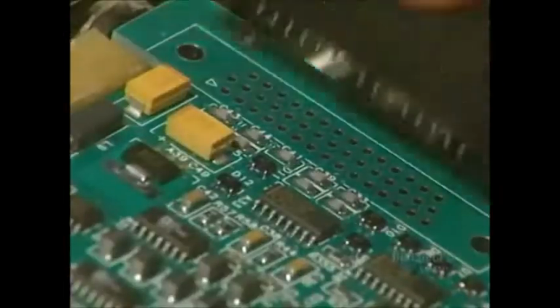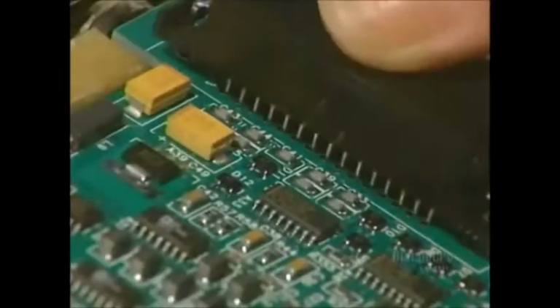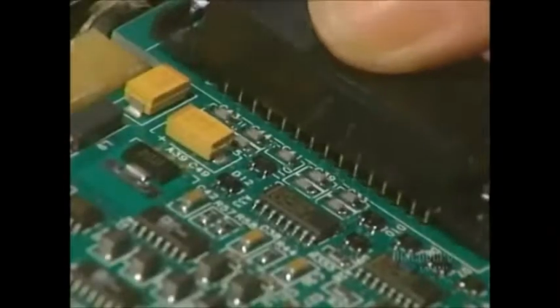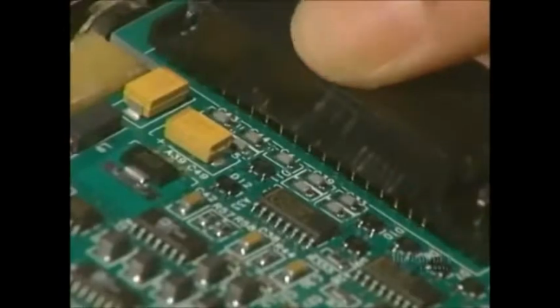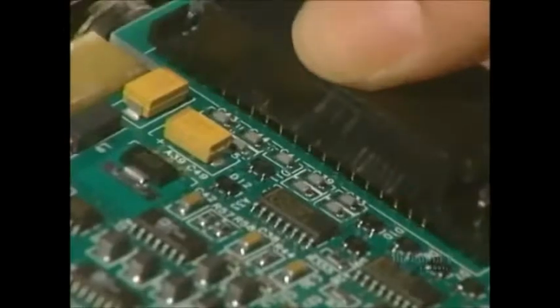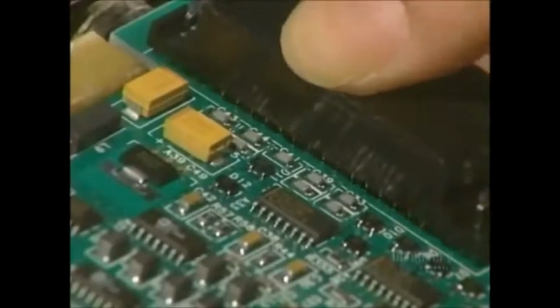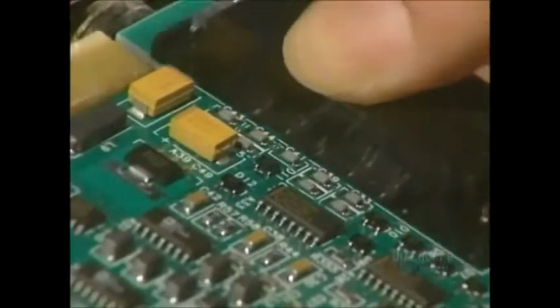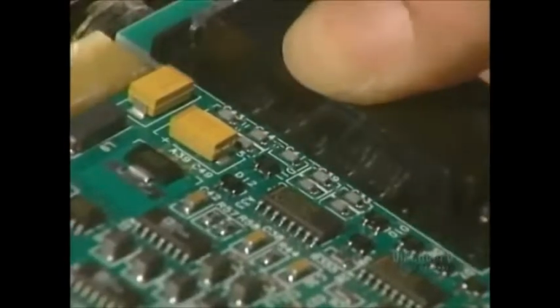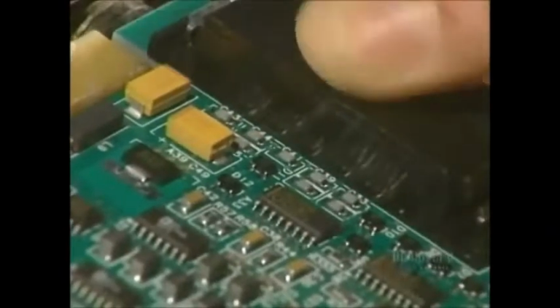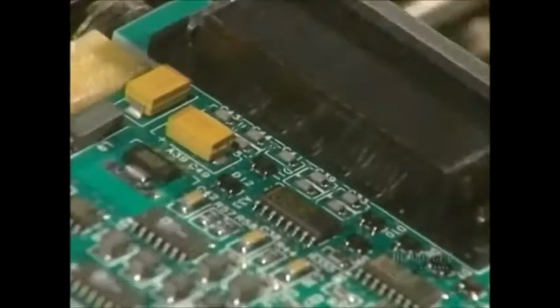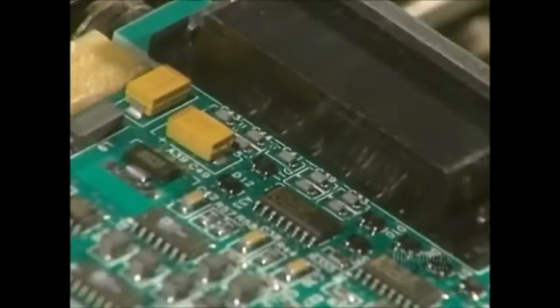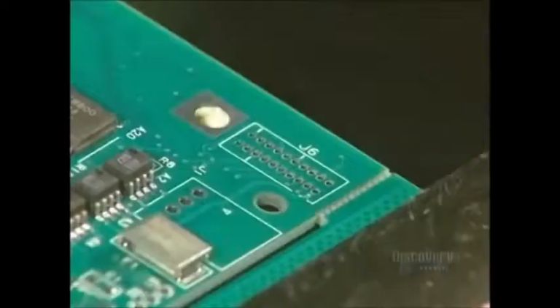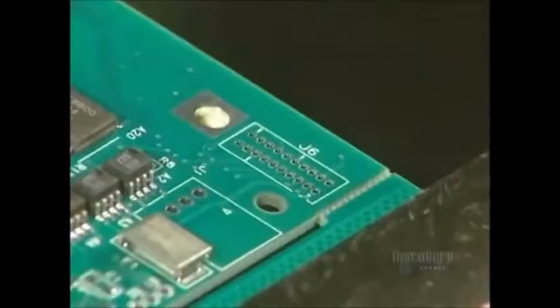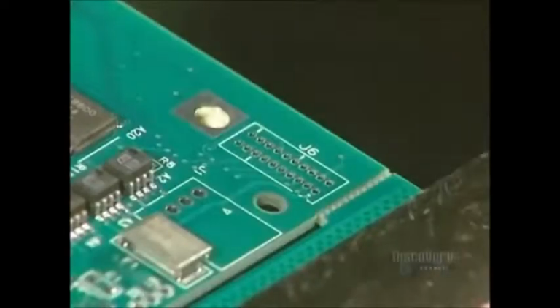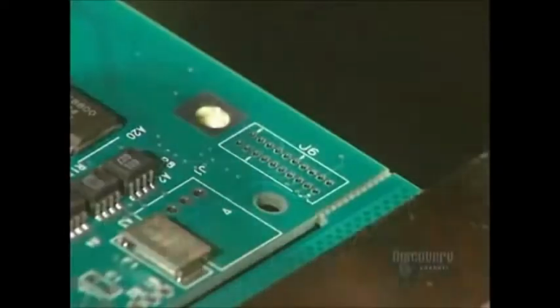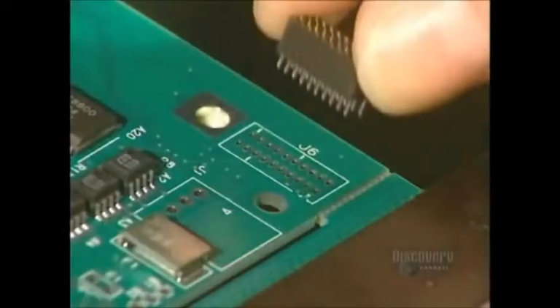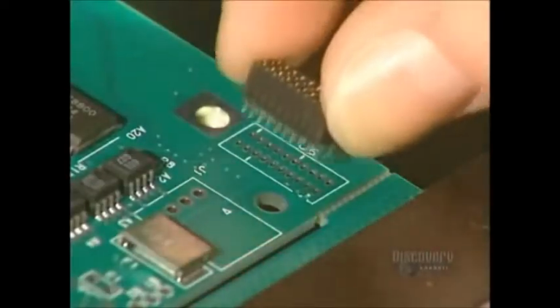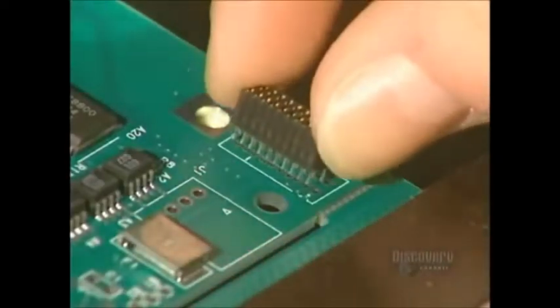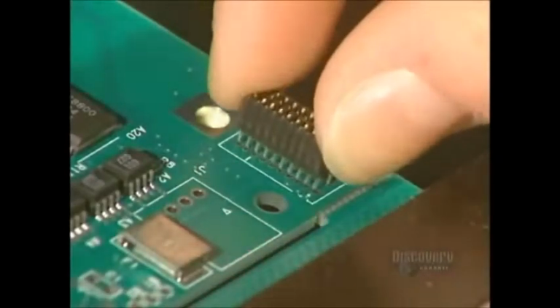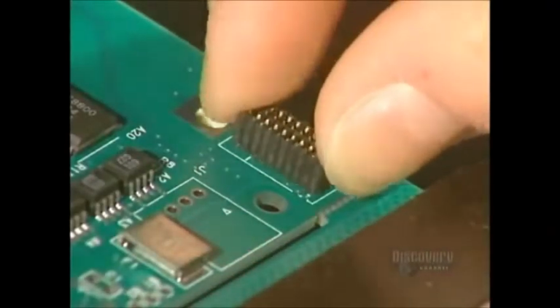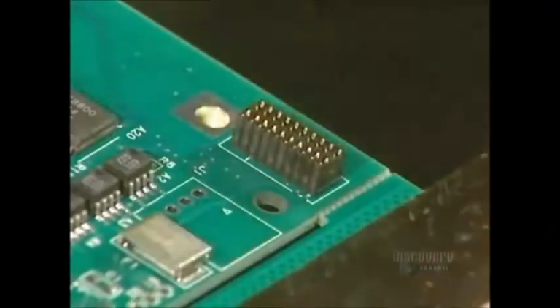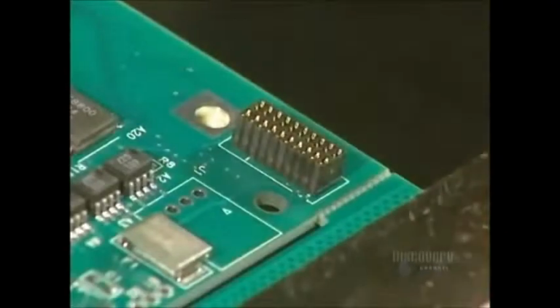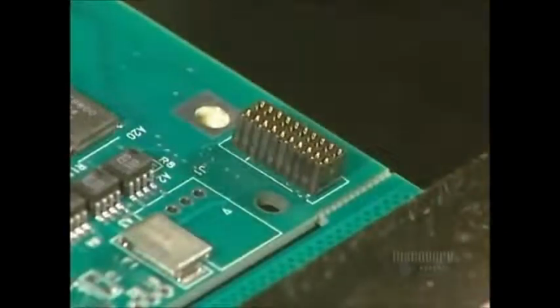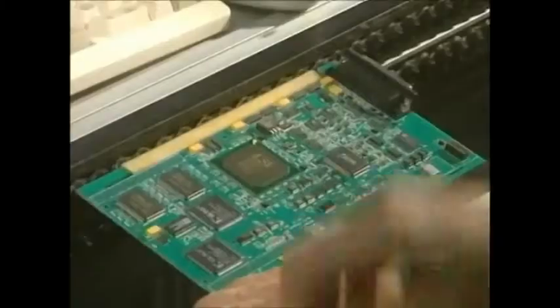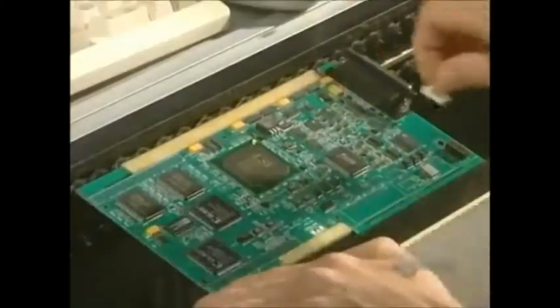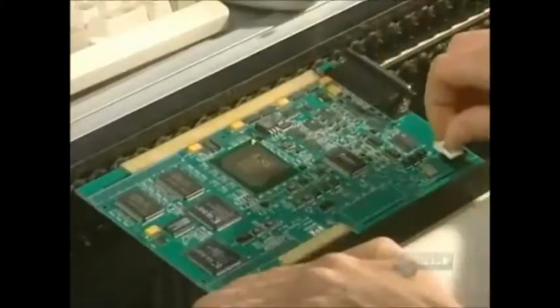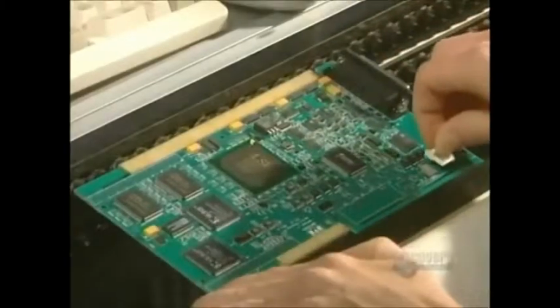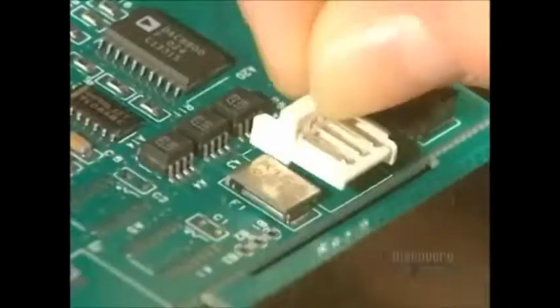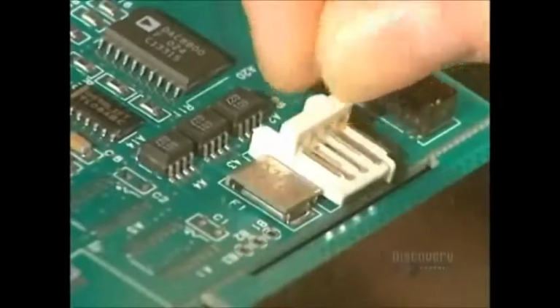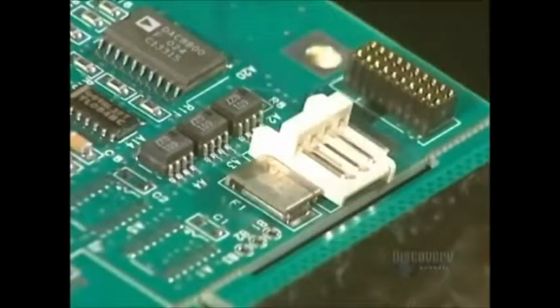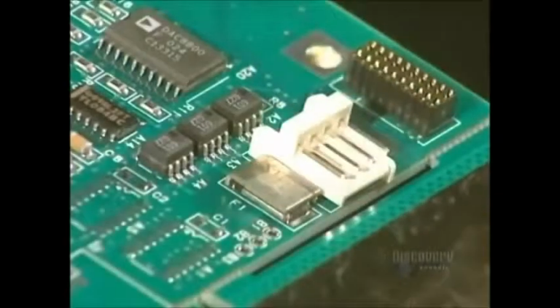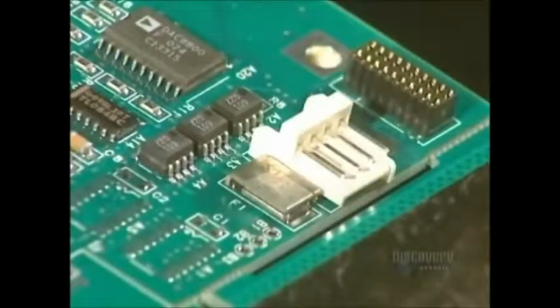Different circuit connectors through the card are inserted into their respective holes. This operation requires great dexterity and is entirely done by hand.